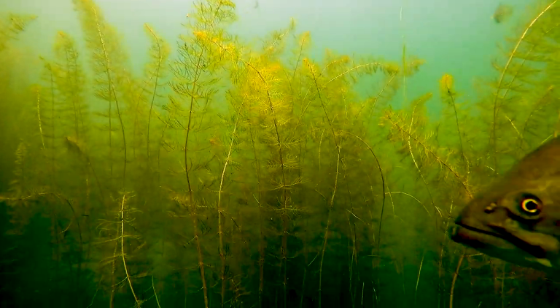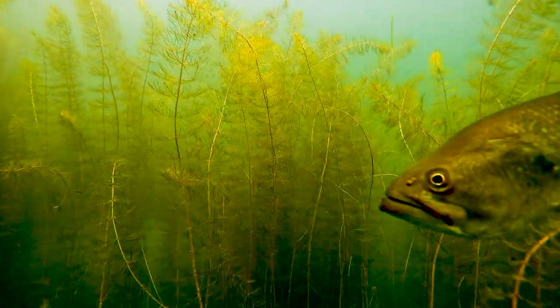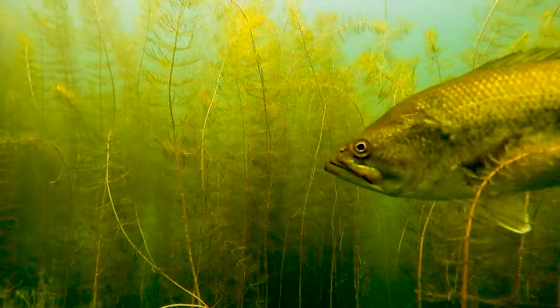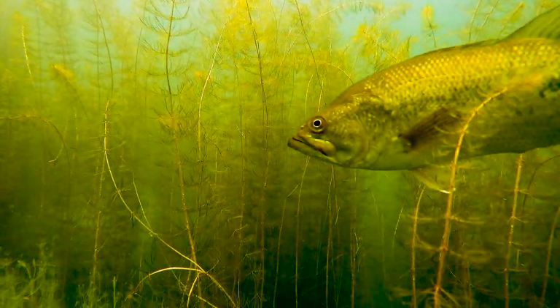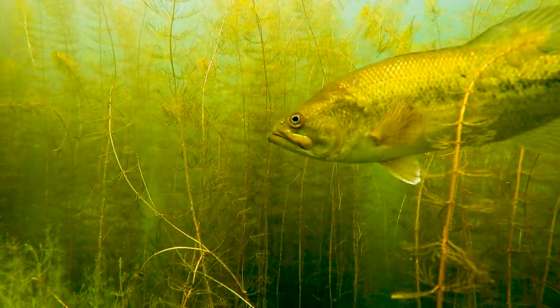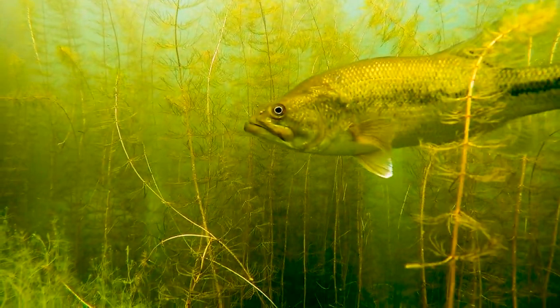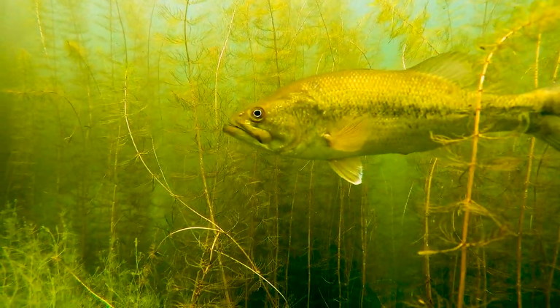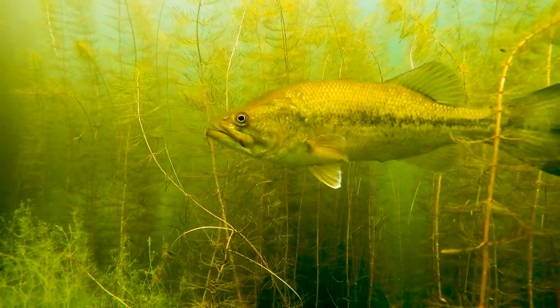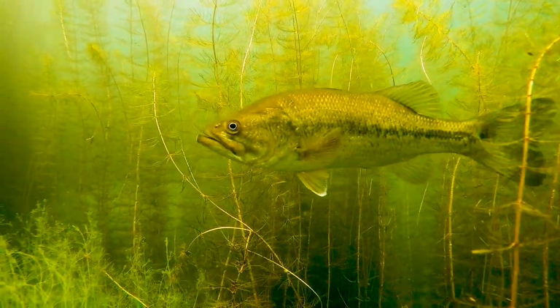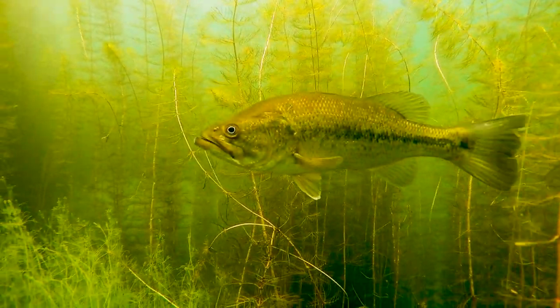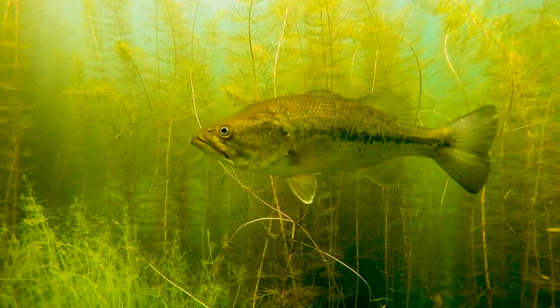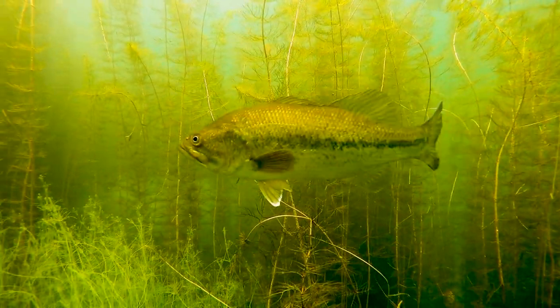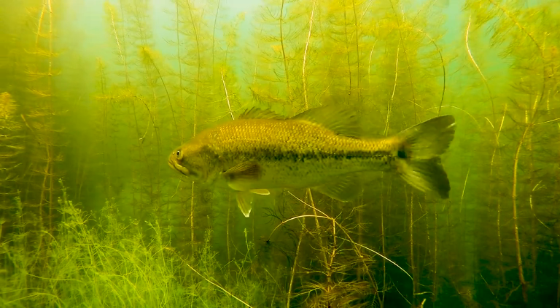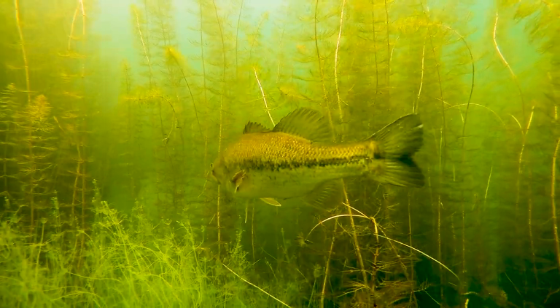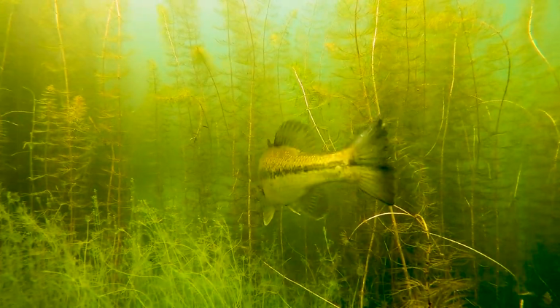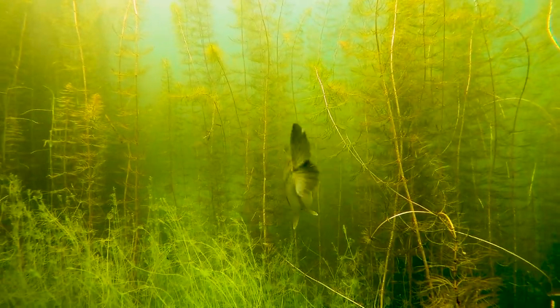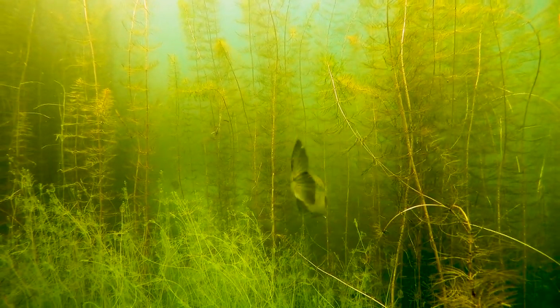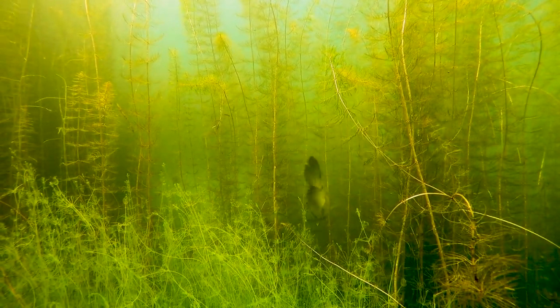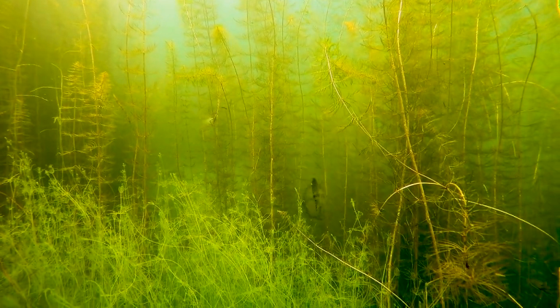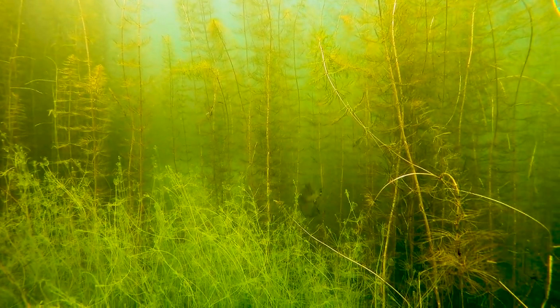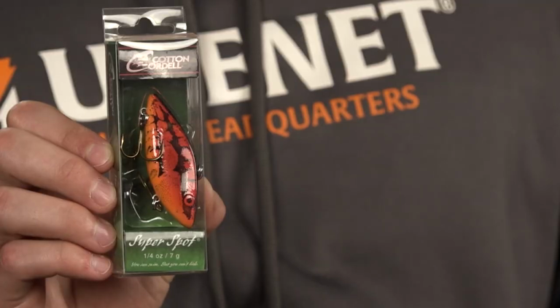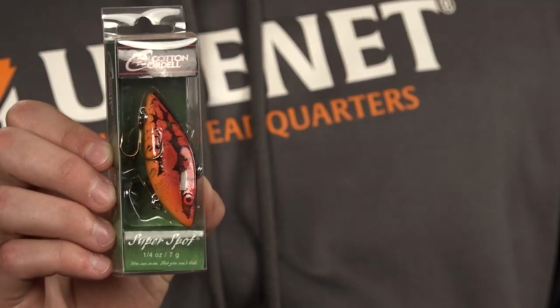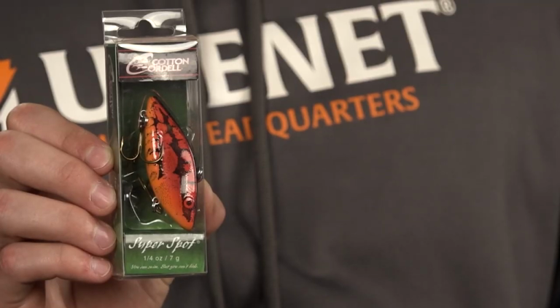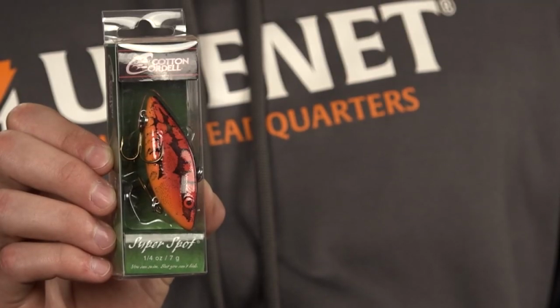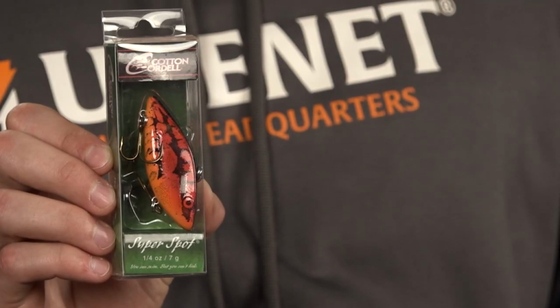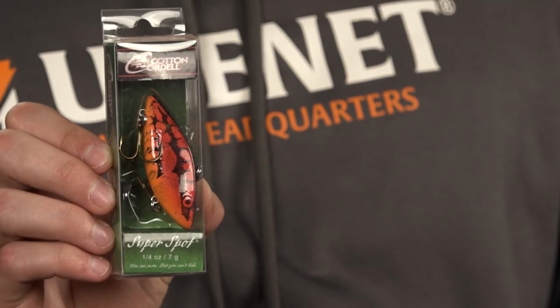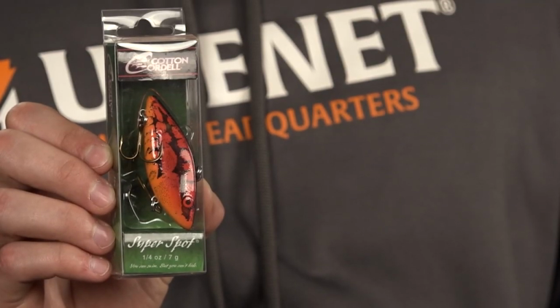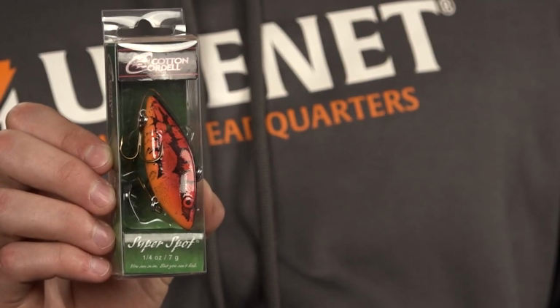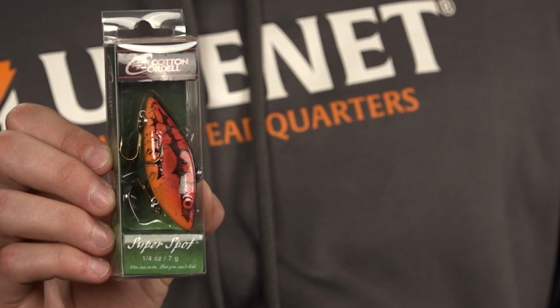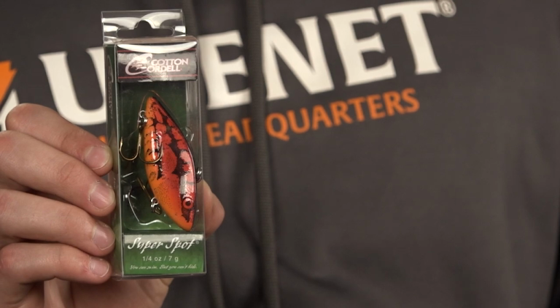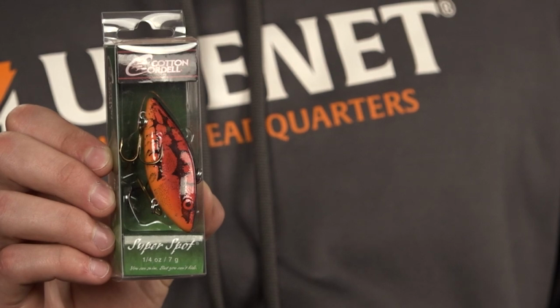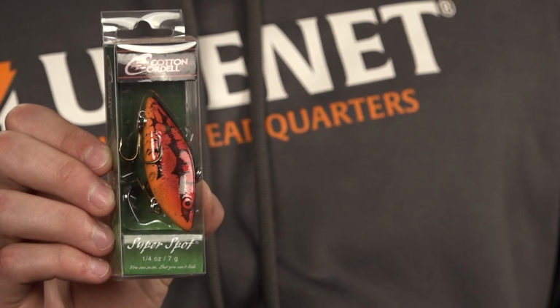This bait is great for fishing around weeds, vegetation, and ponds, lakes, rivers, or creeks. It's also really great if you just cast it out, give it a straight retrieve, or yo-yo it off the bottom.